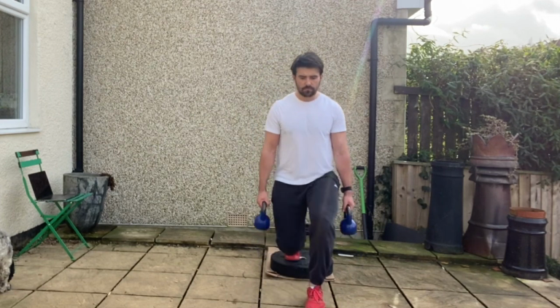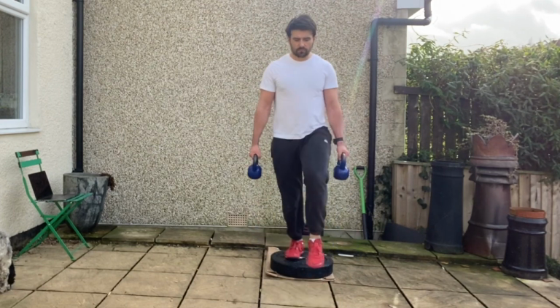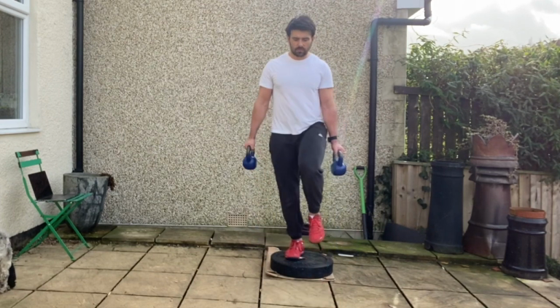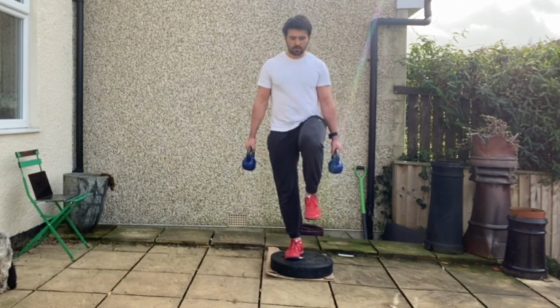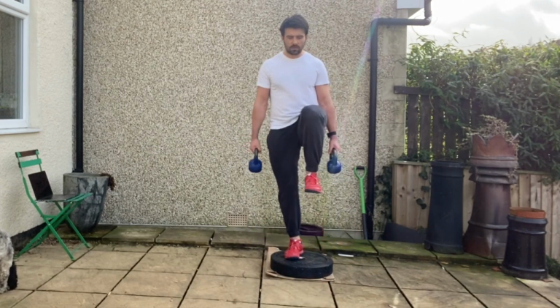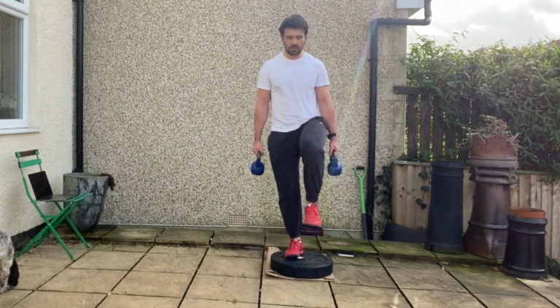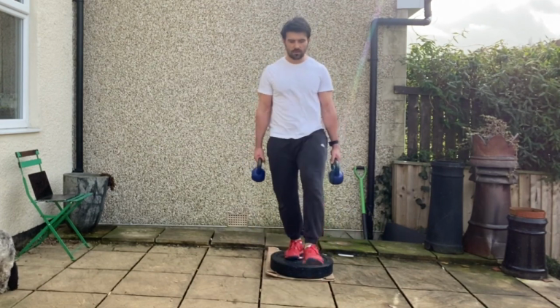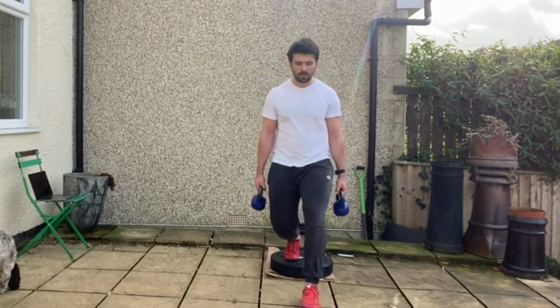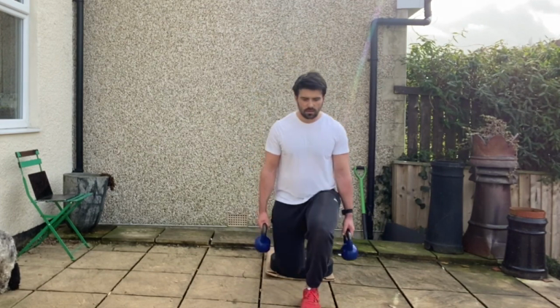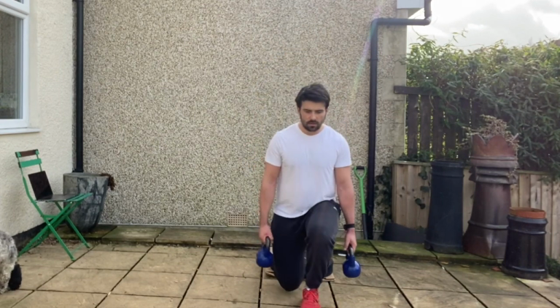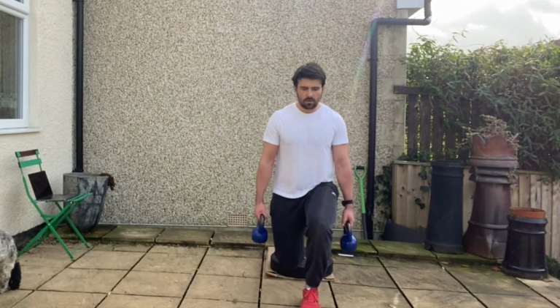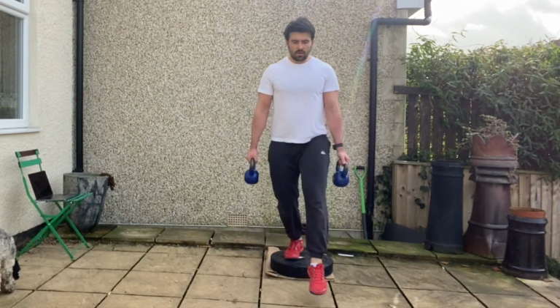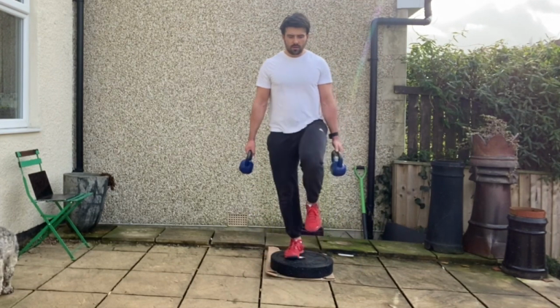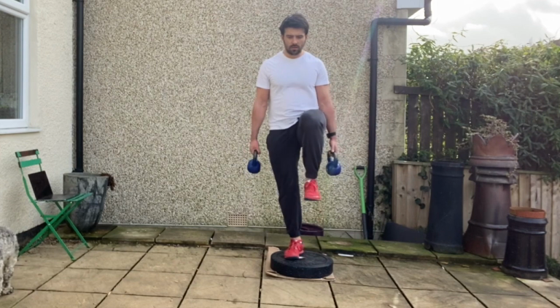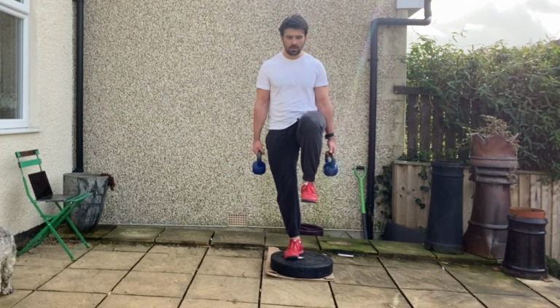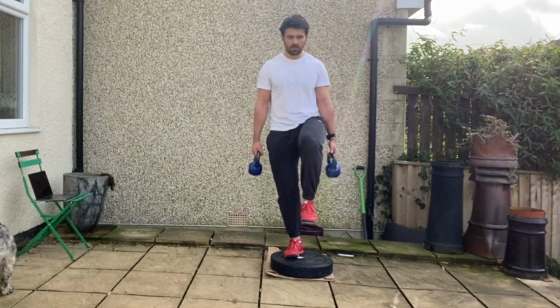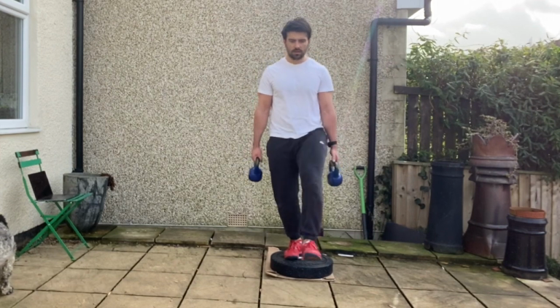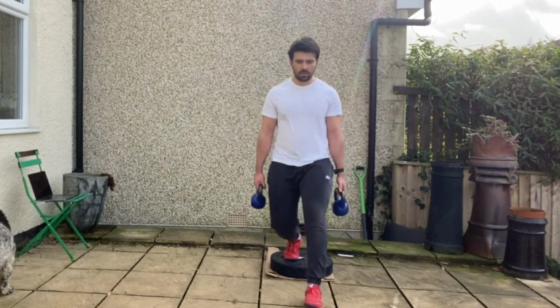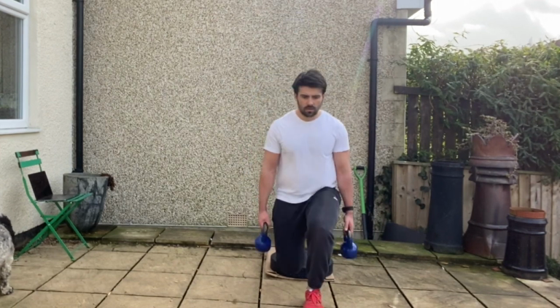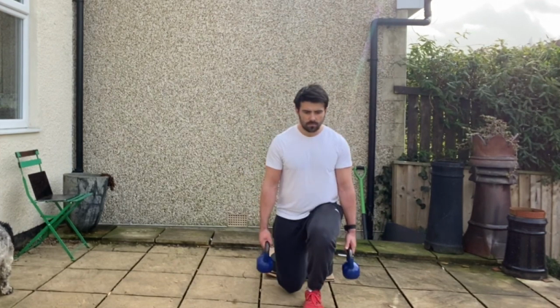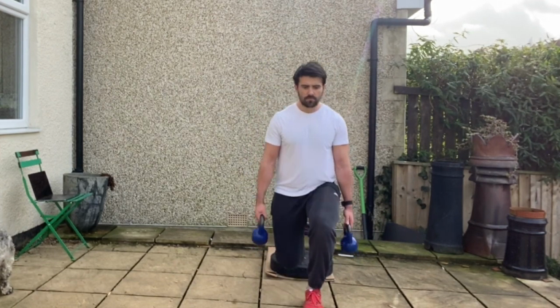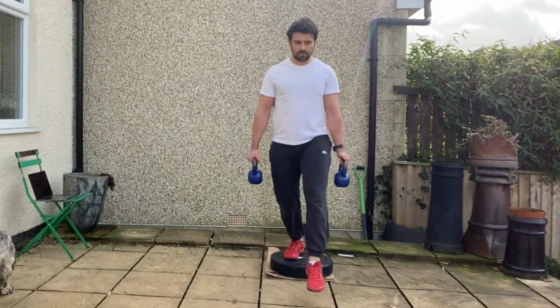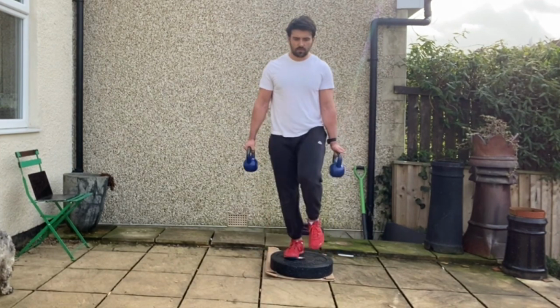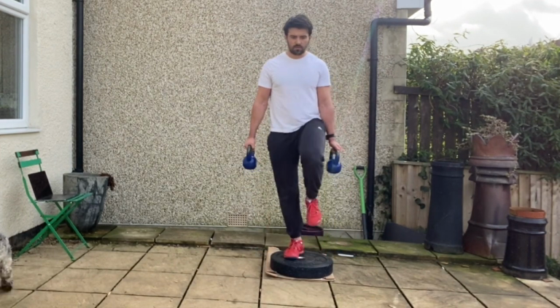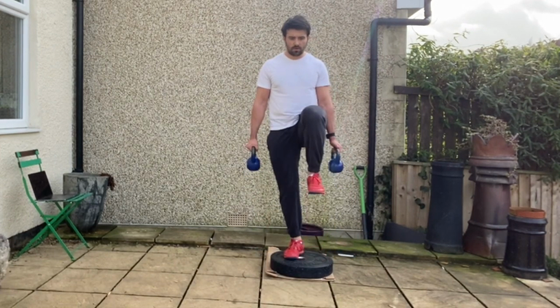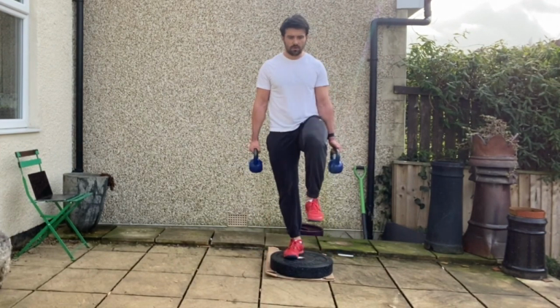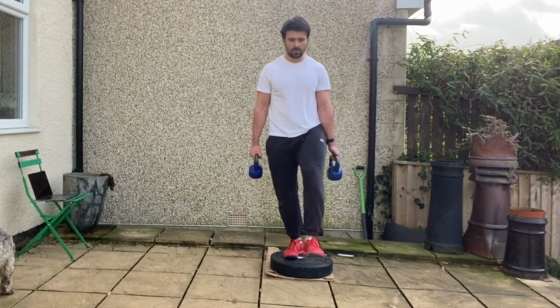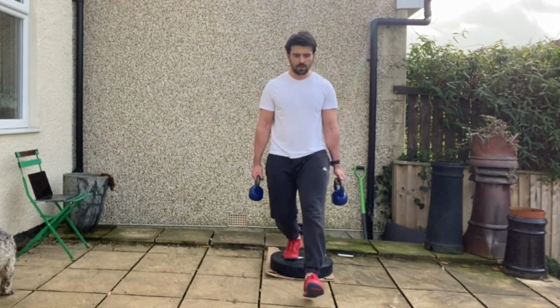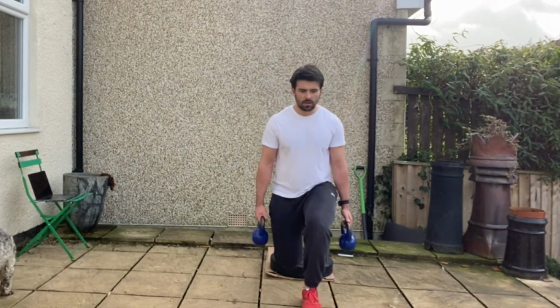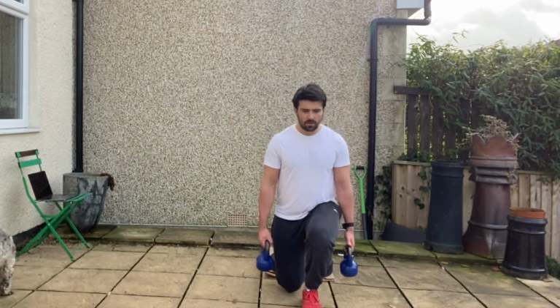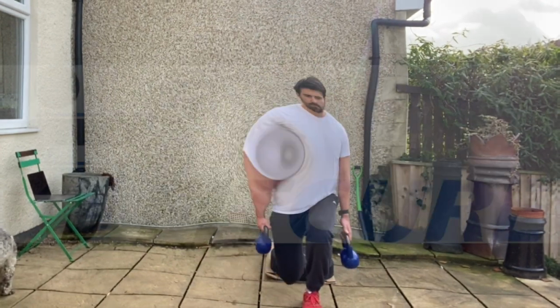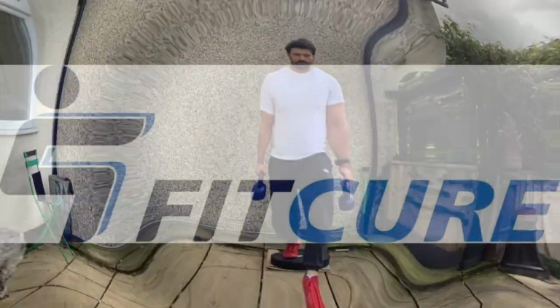You're then going to push back to centre into that single leg support position before stepping straight back into that forward lunge. Repeat for the prescribed number of repetitions on one side before changing sides.